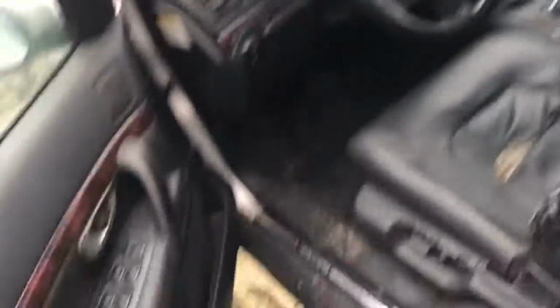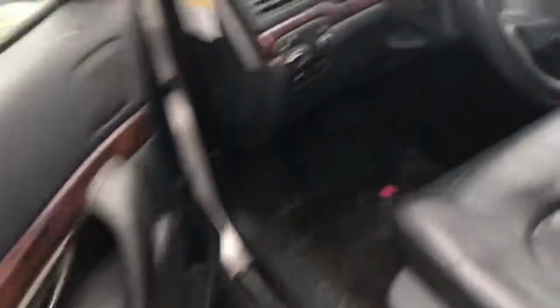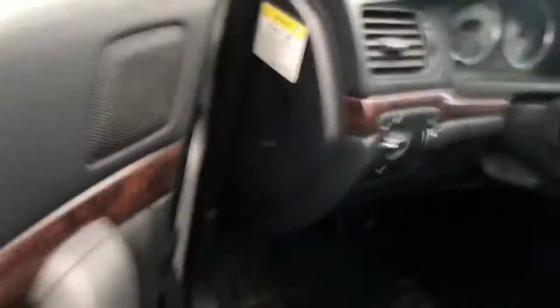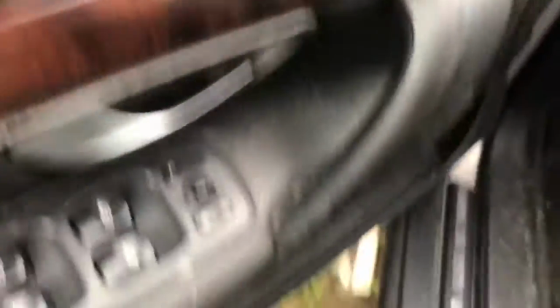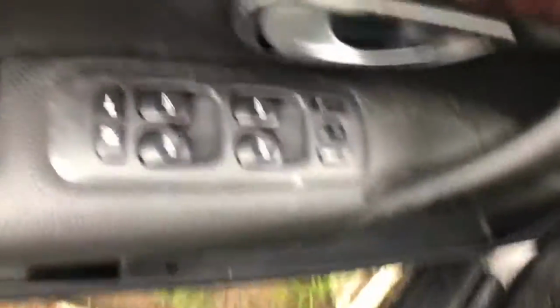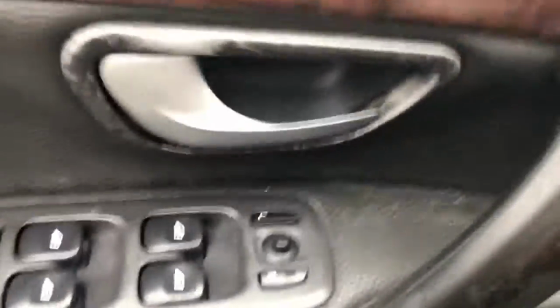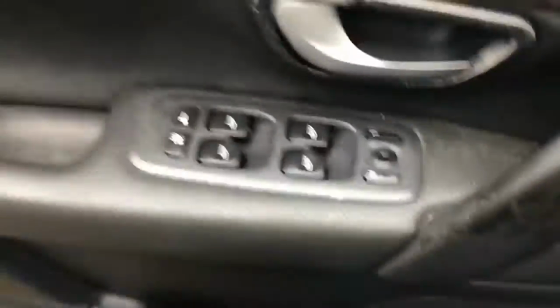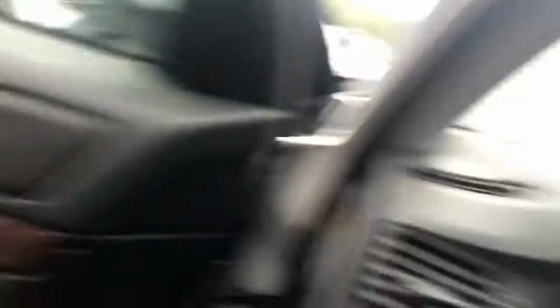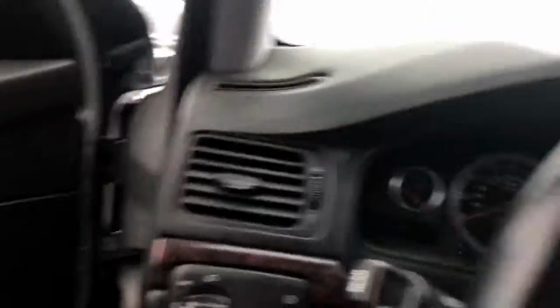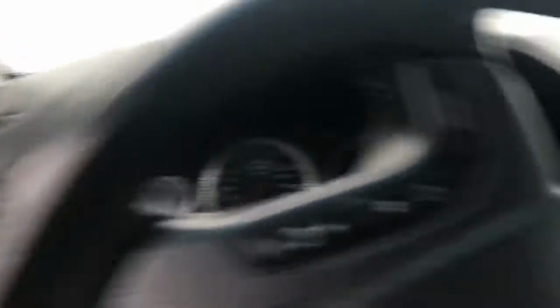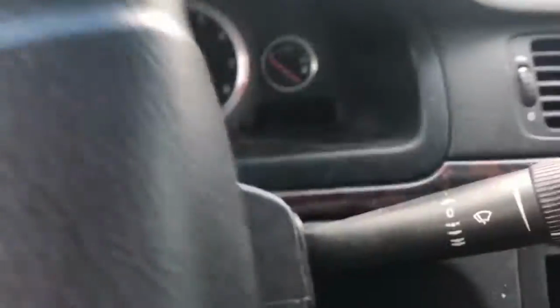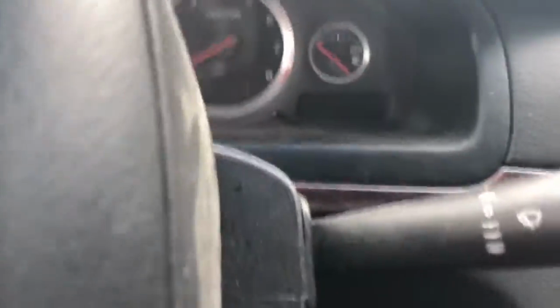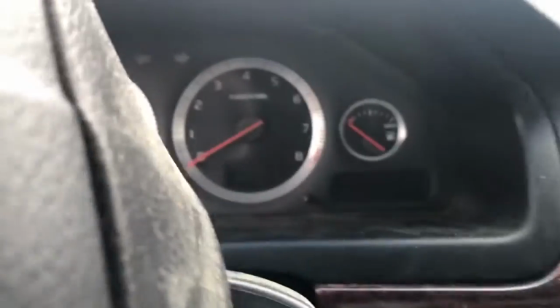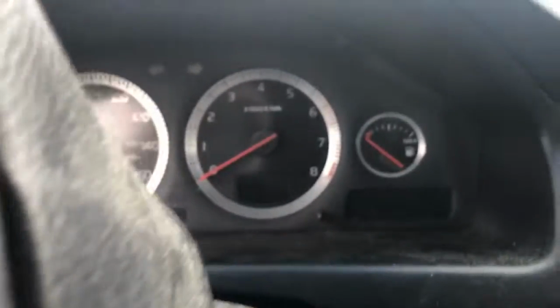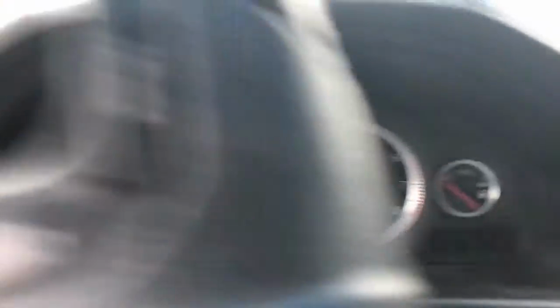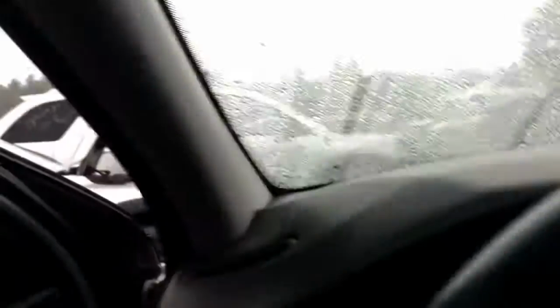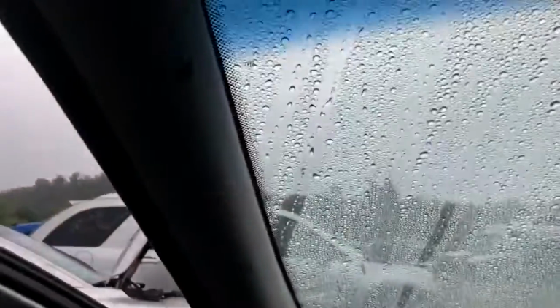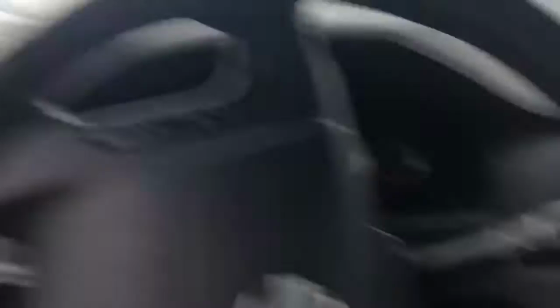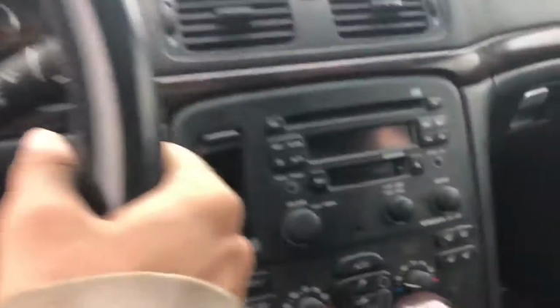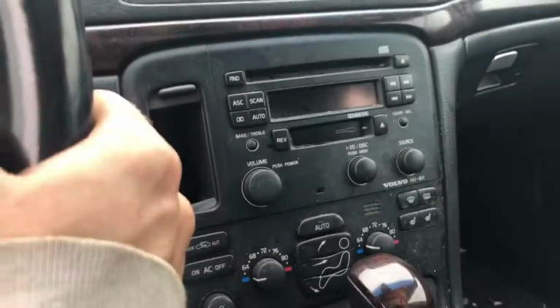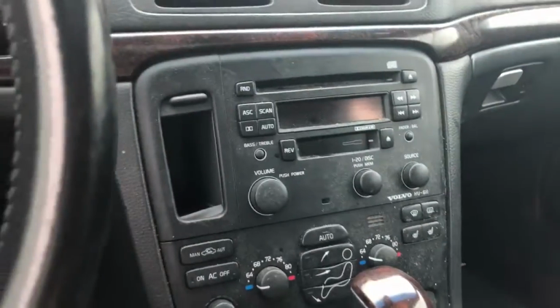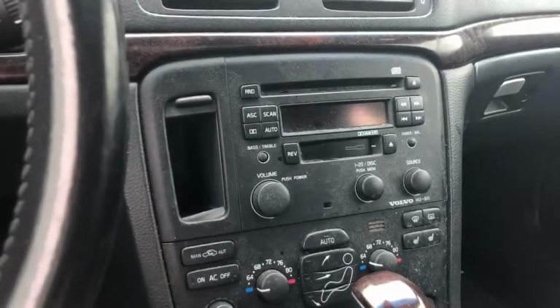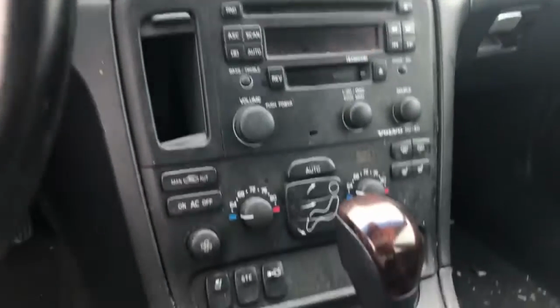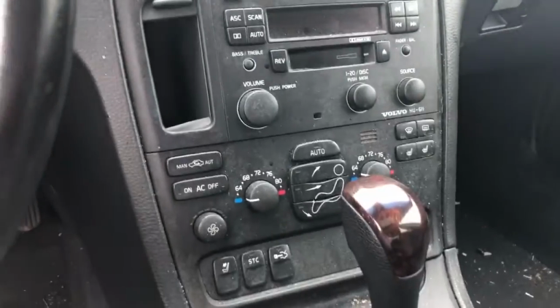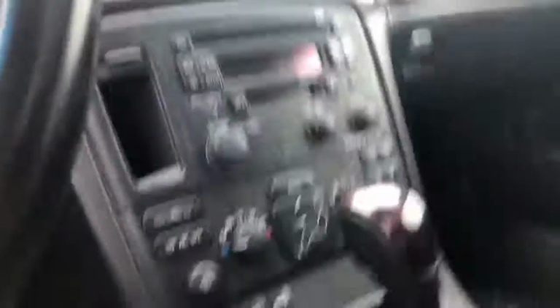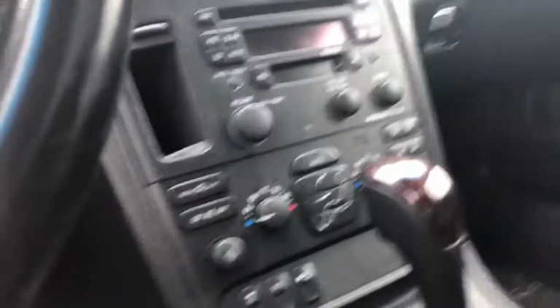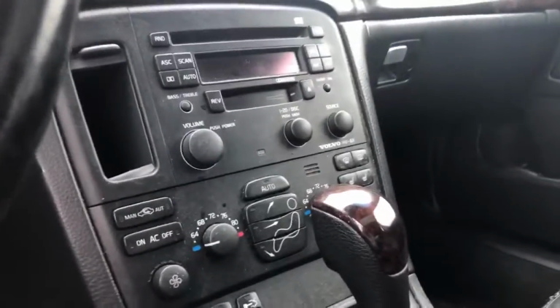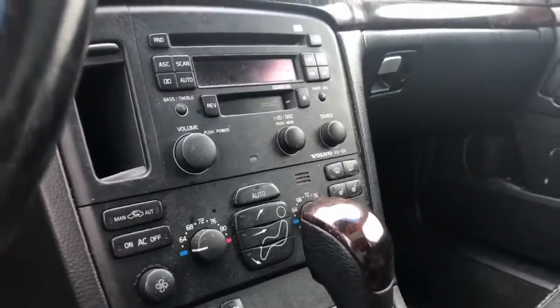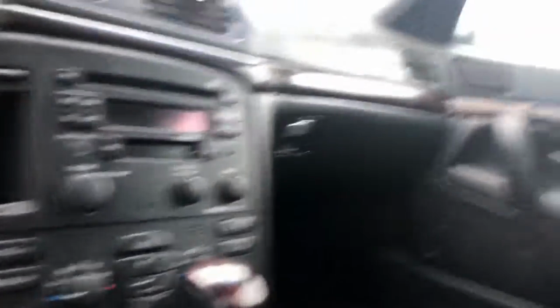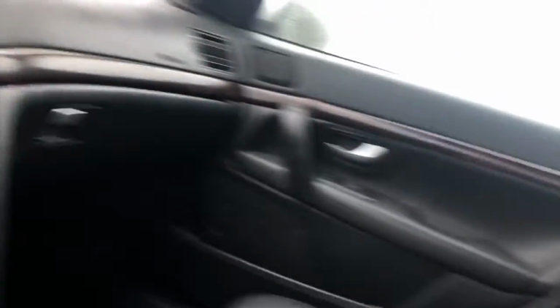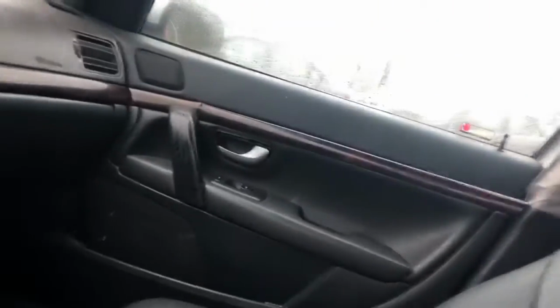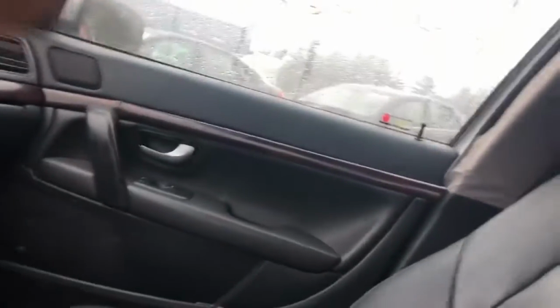On the inside, we got power windows, 147,000 miles, it's got your radio and your heat and AC. Interior's pretty nice, all together.